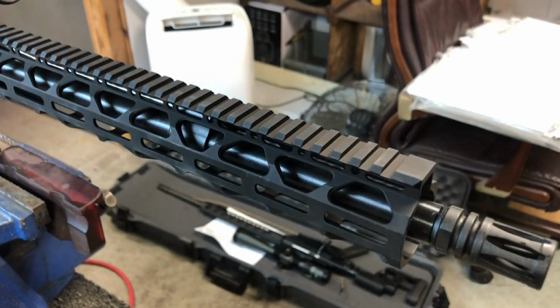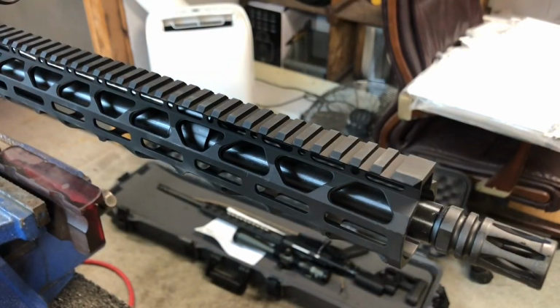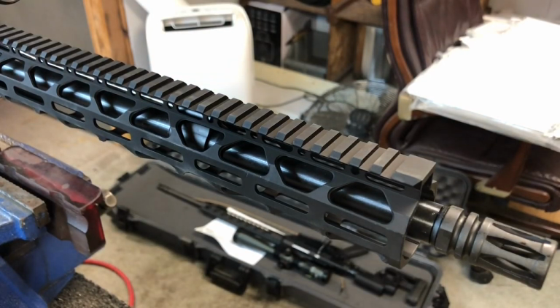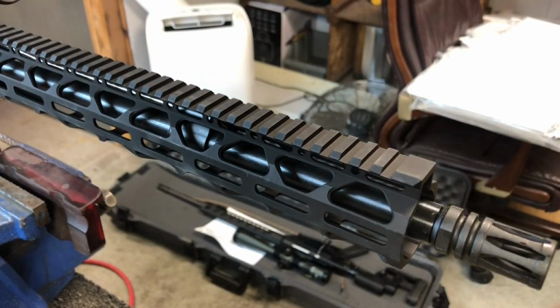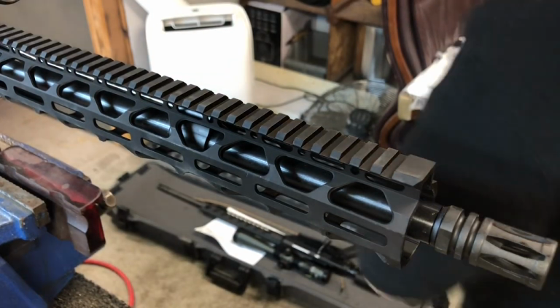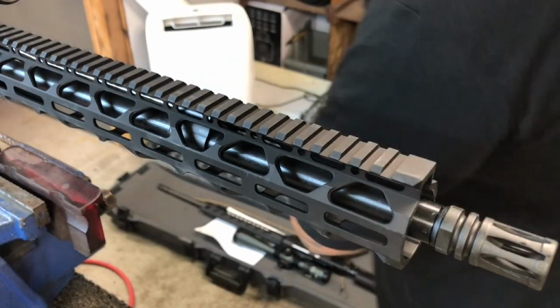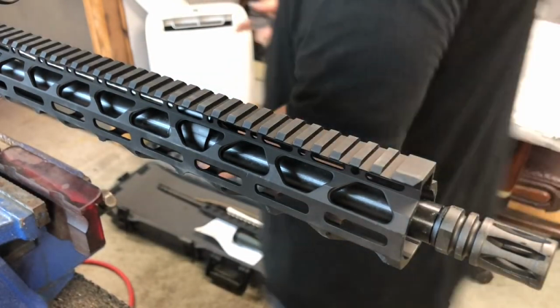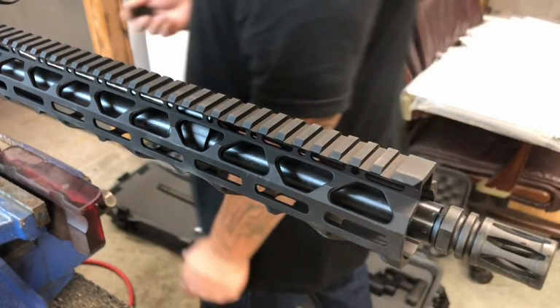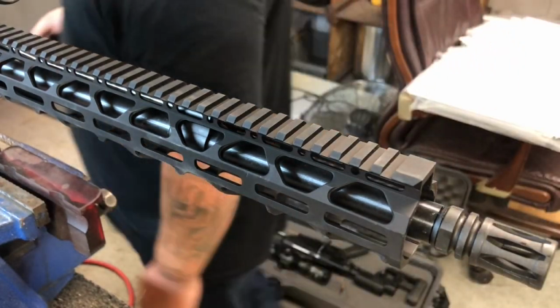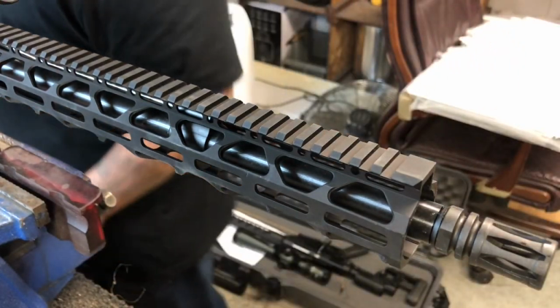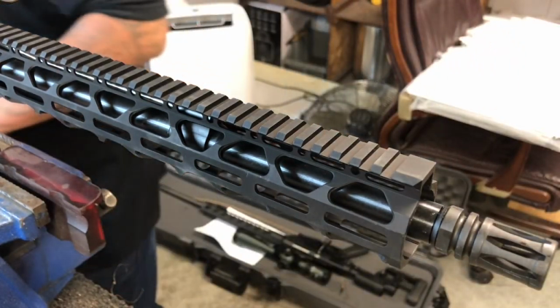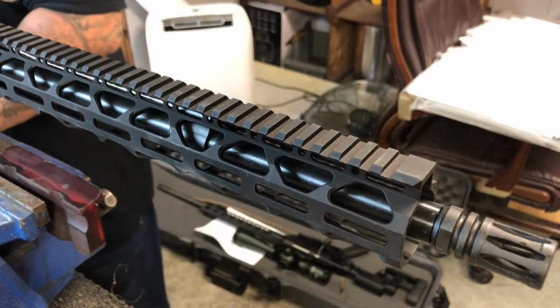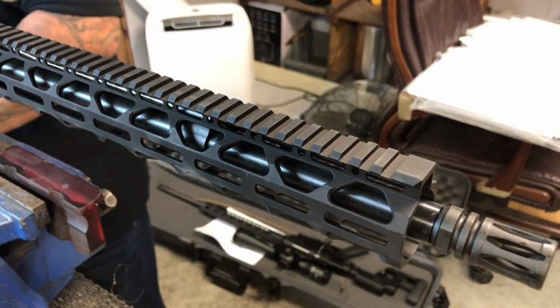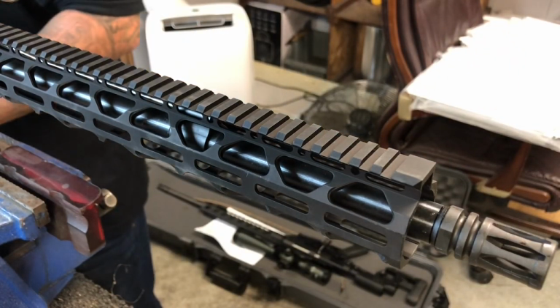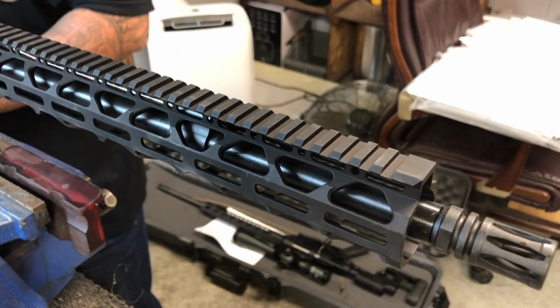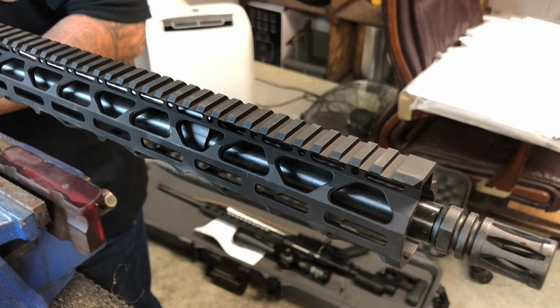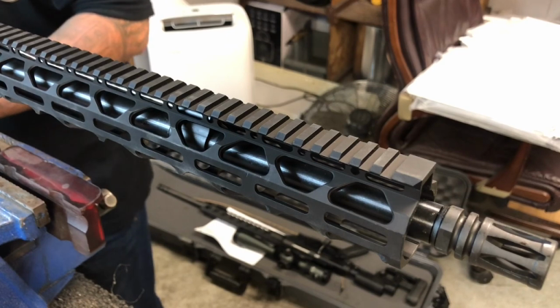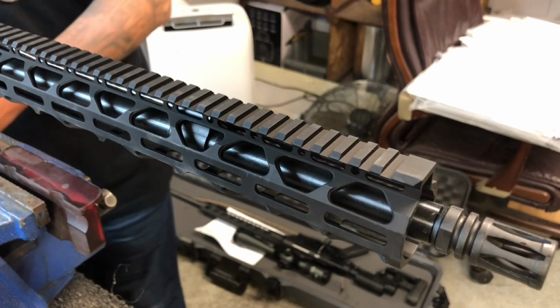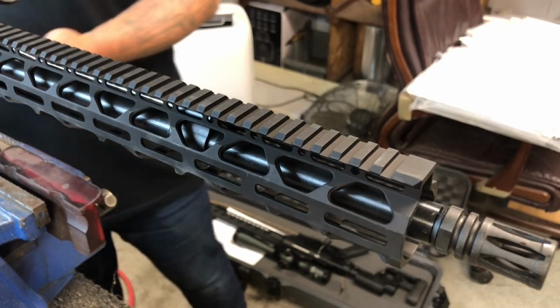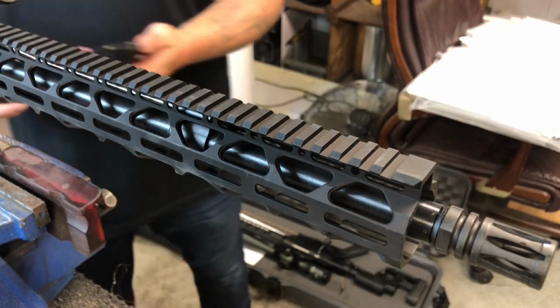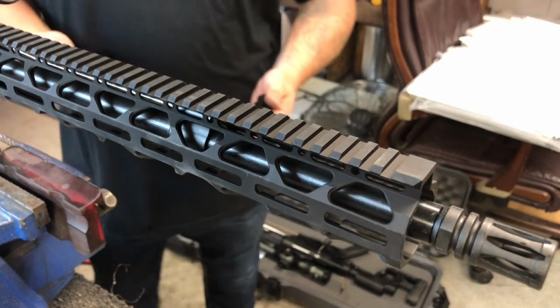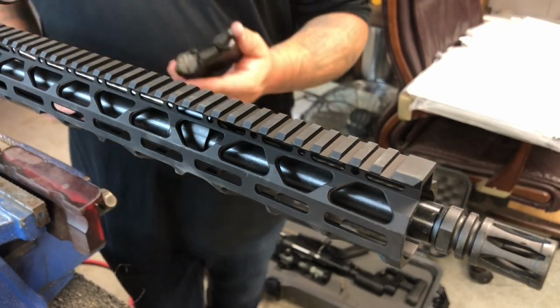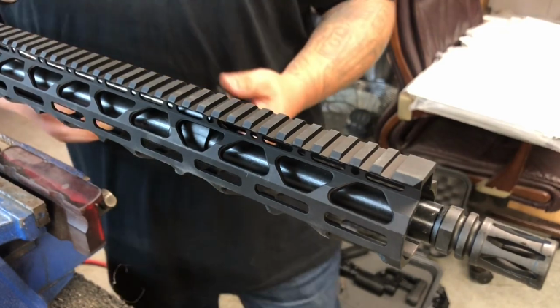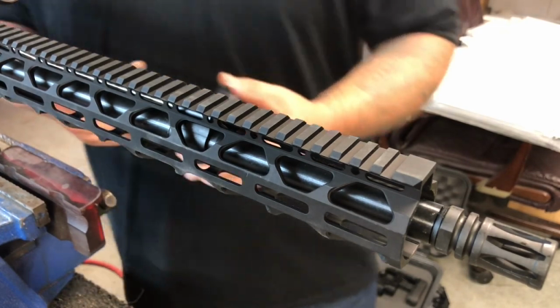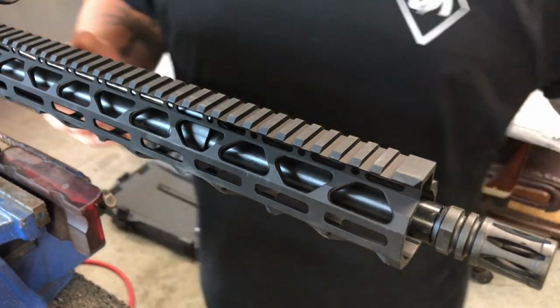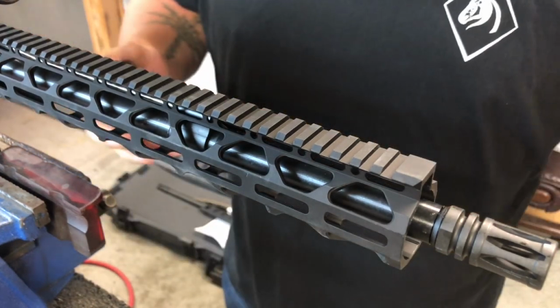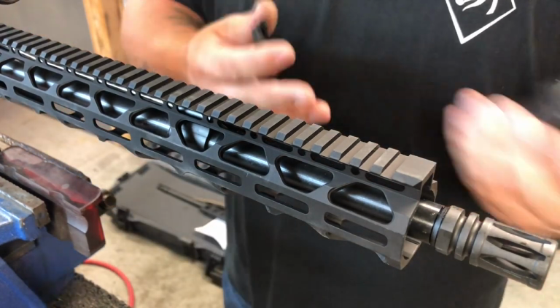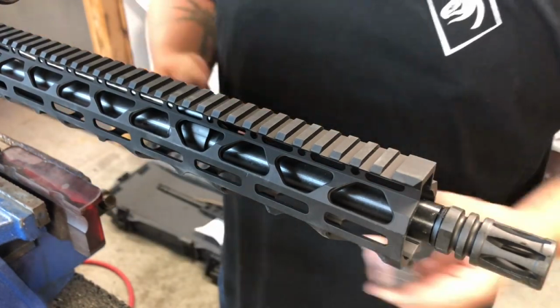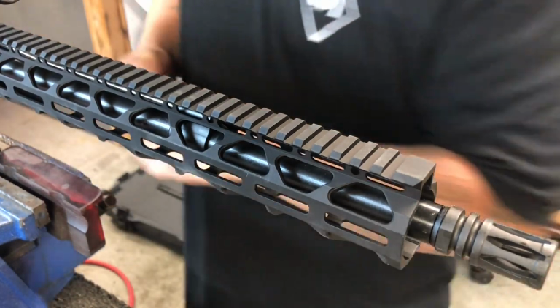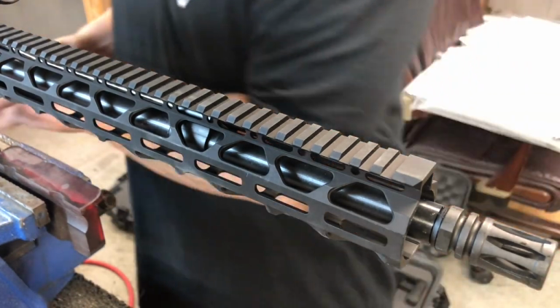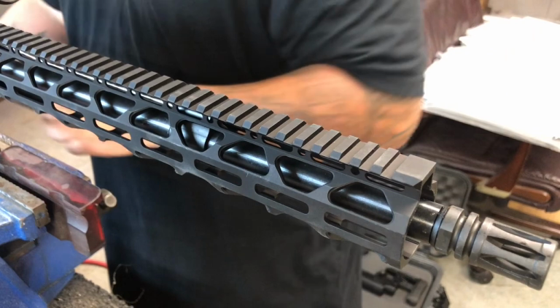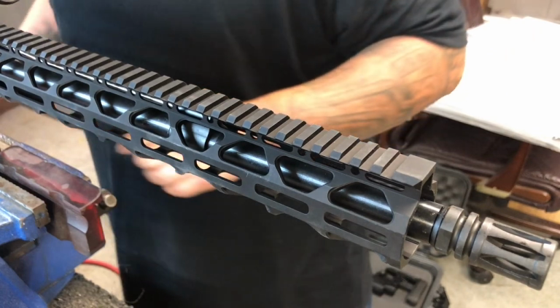Today we're going to be putting on the Crimson Trace Railmaster Pro, the CMR-301. I figured I'd give you guys a how-to when I put these things on.